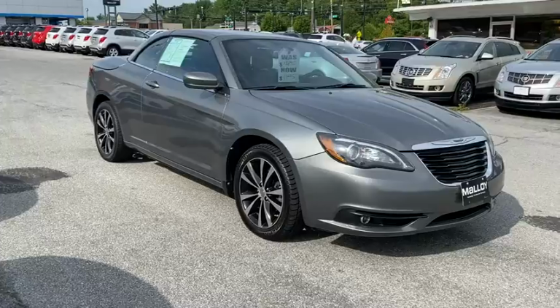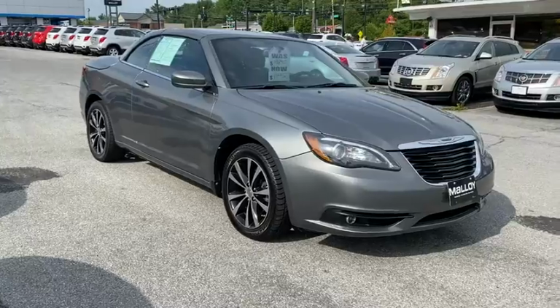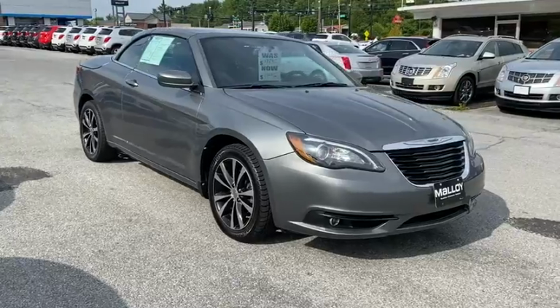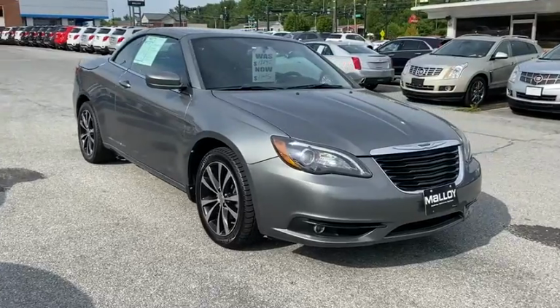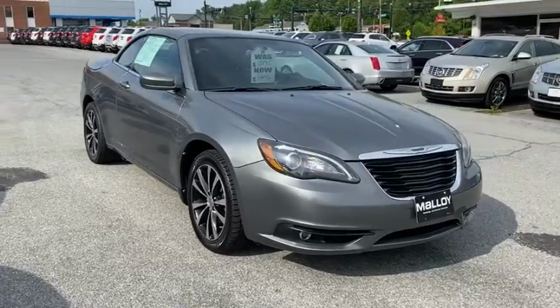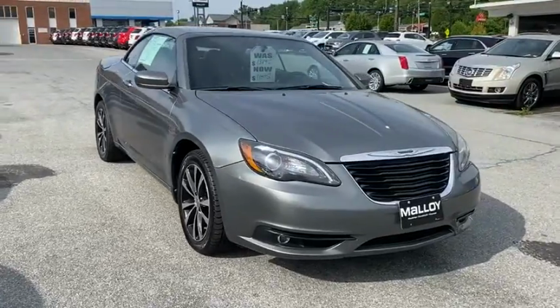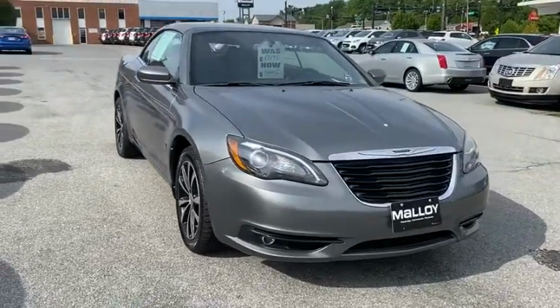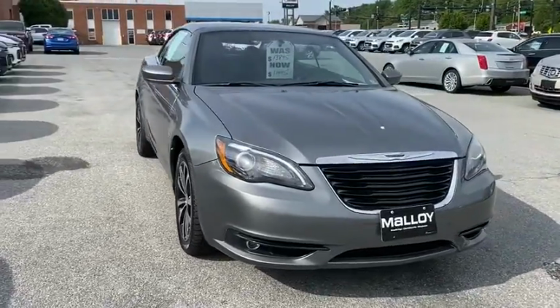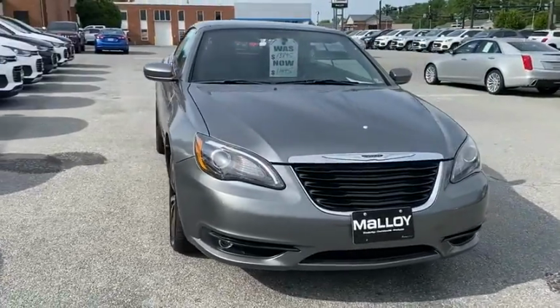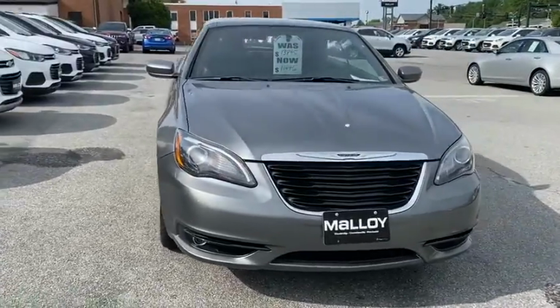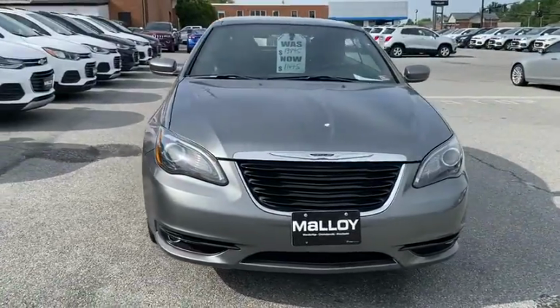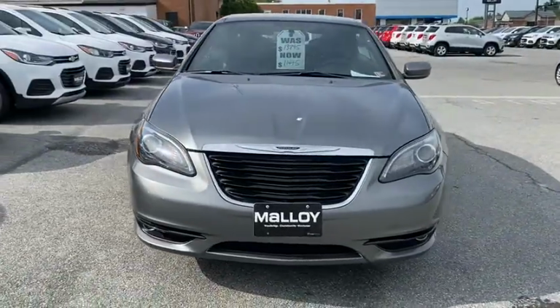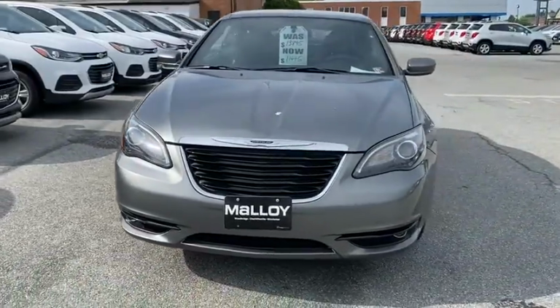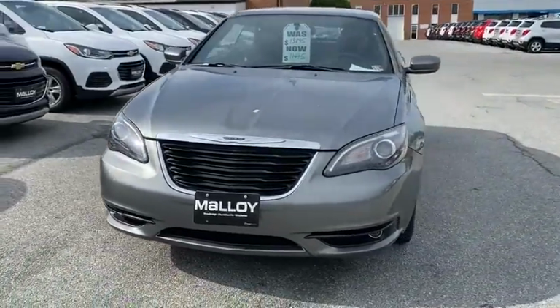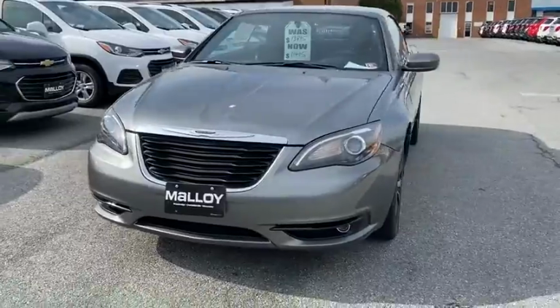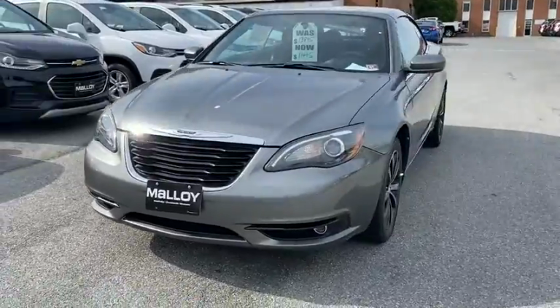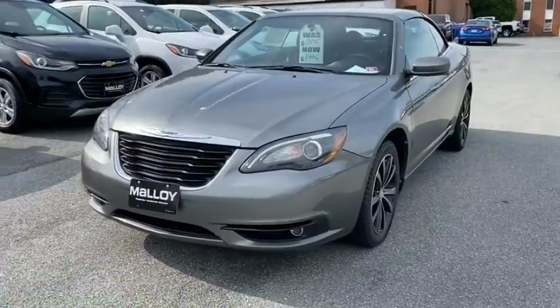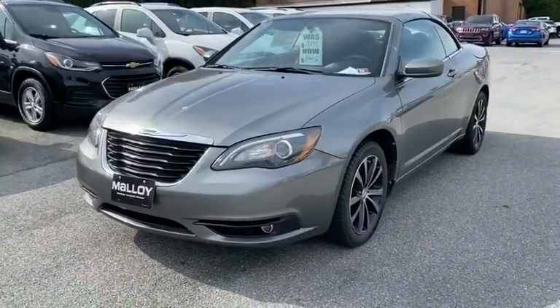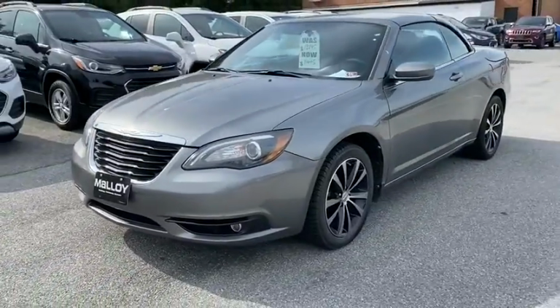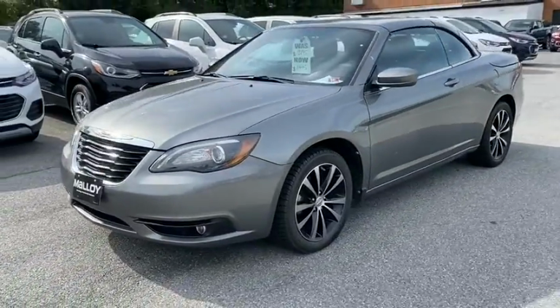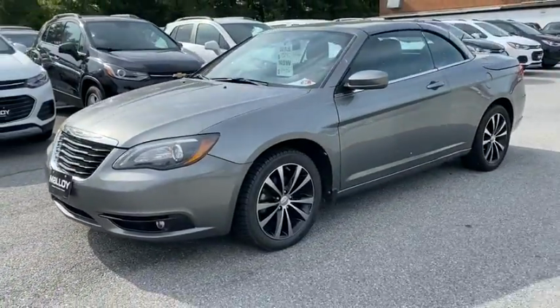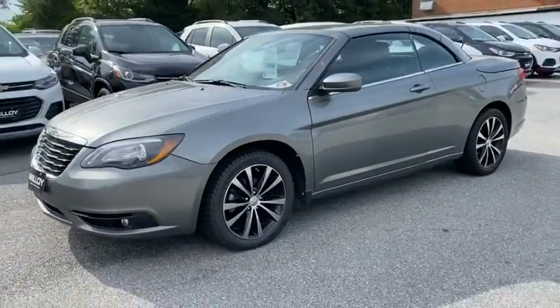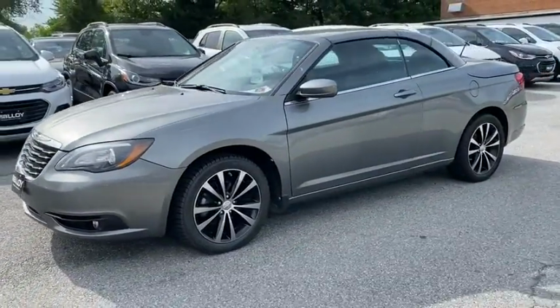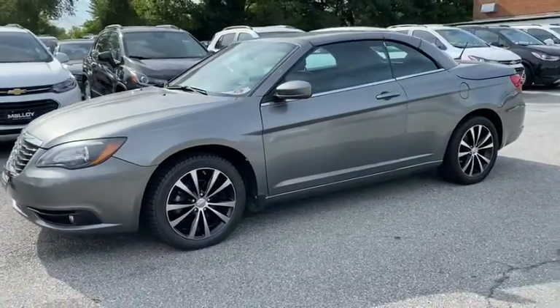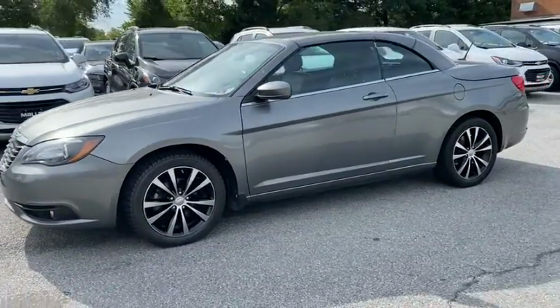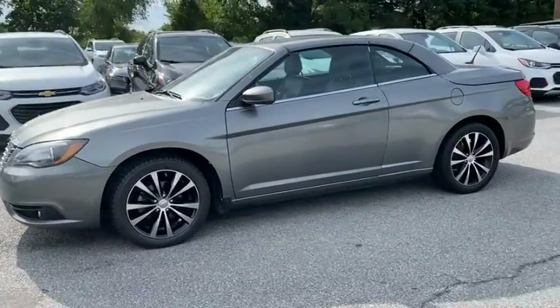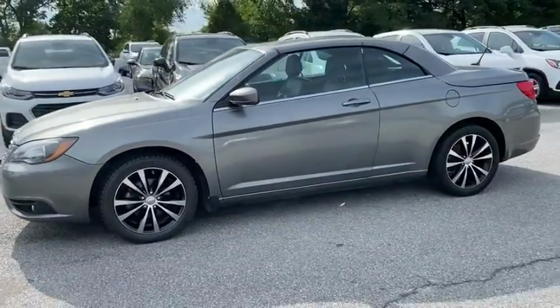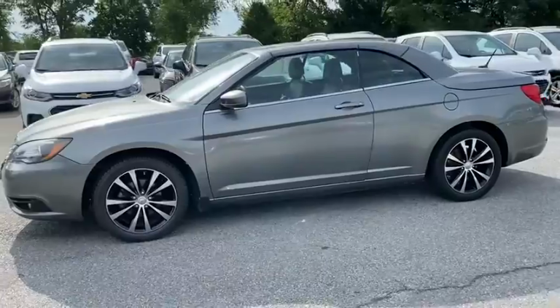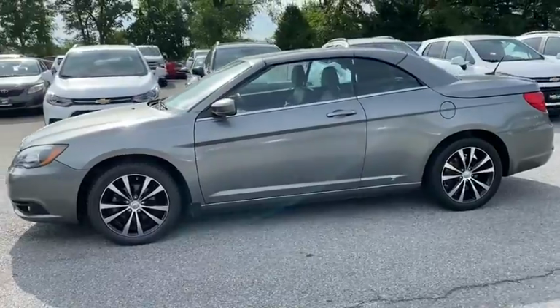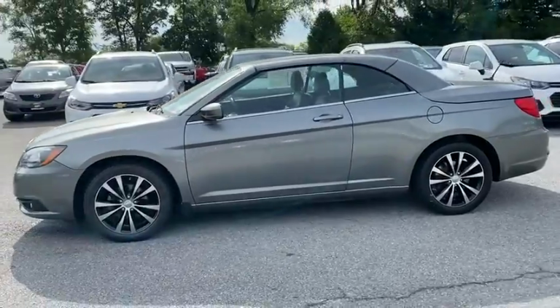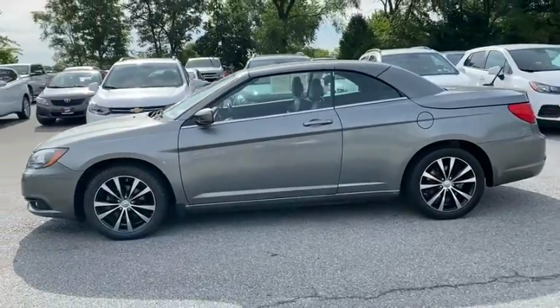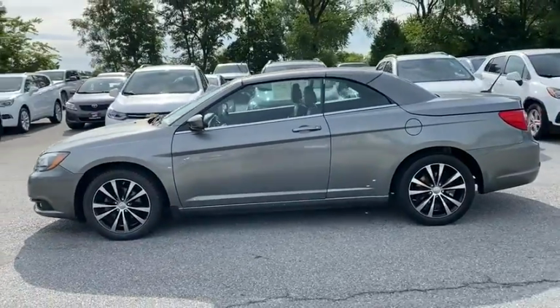We are pleased to show you the 2011 Chrysler 200. This mid-sized sedan from Chrysler is loaded with modern comforts. Thicker seats, LED lighting, and noise dampeners are just a few.